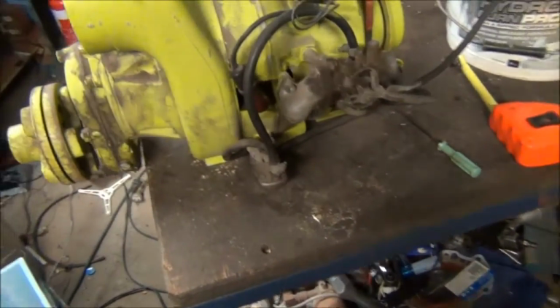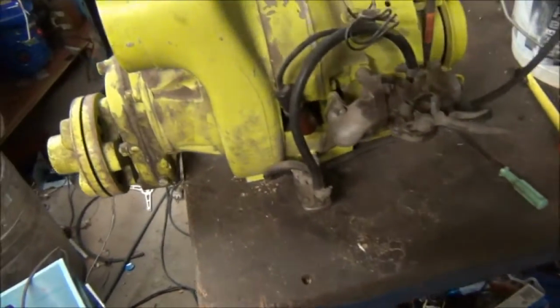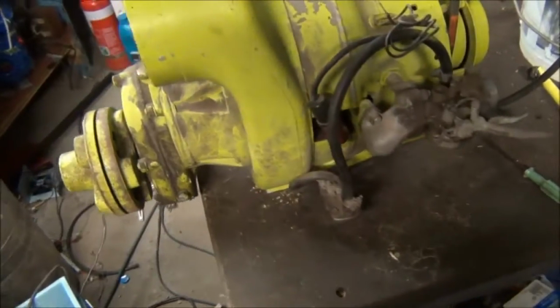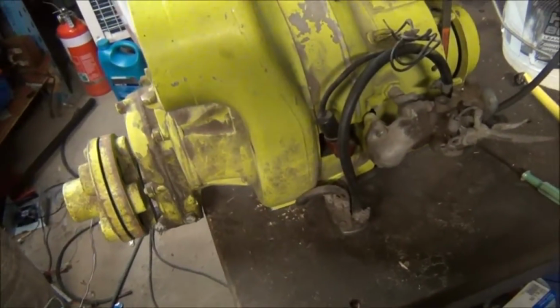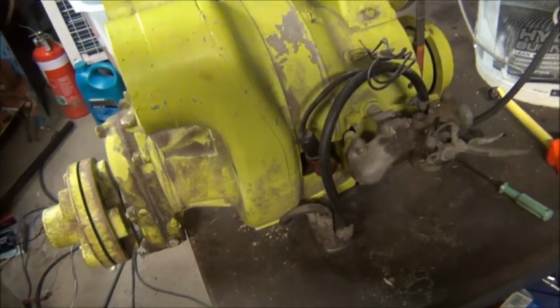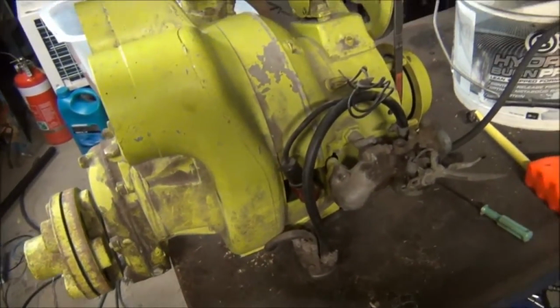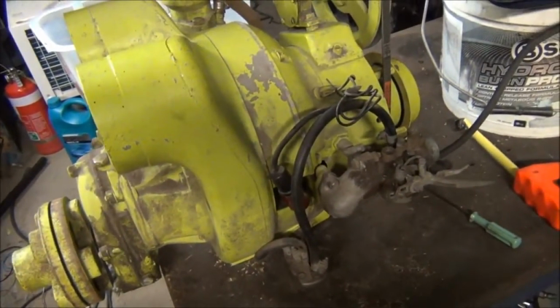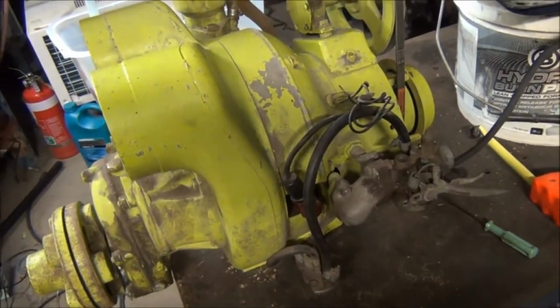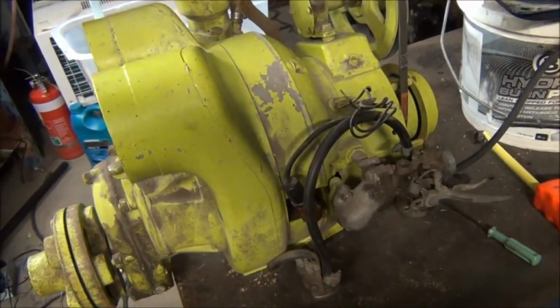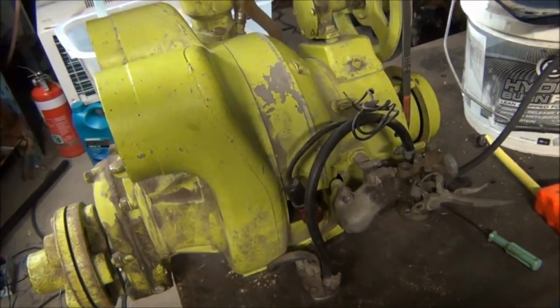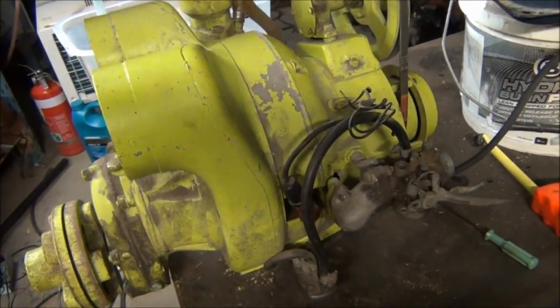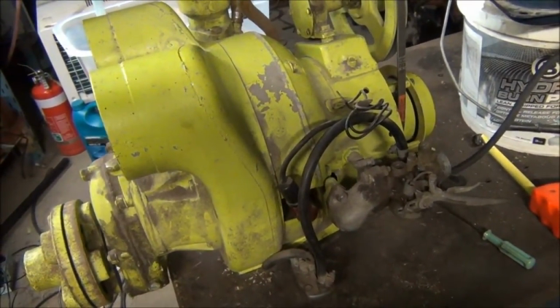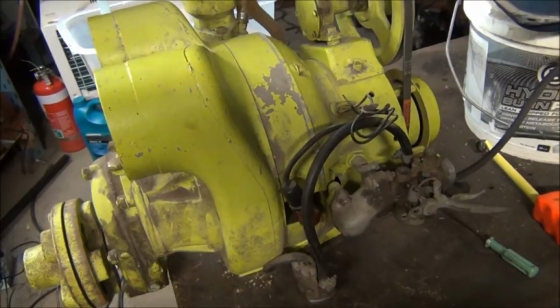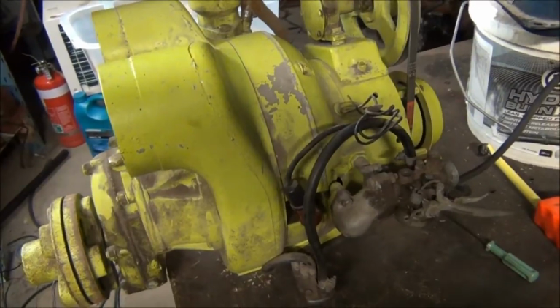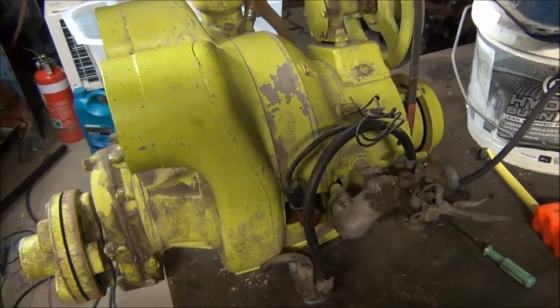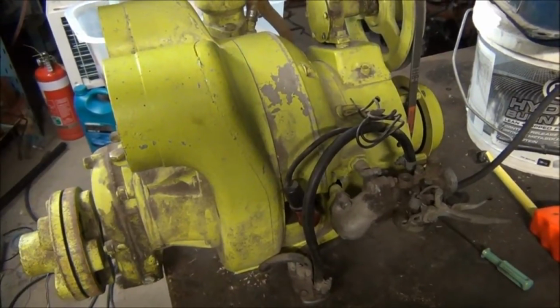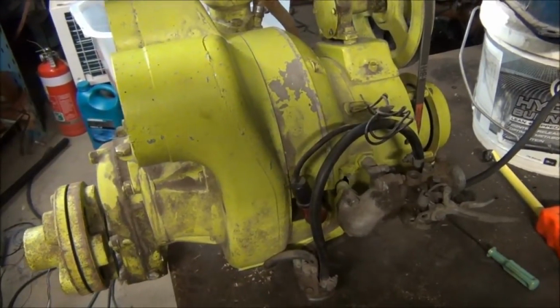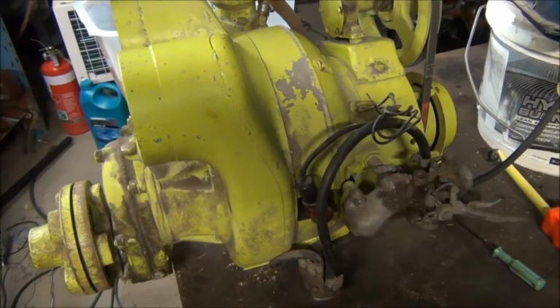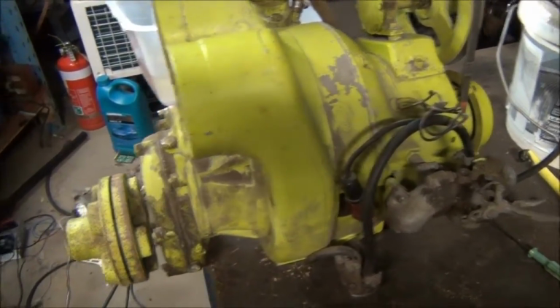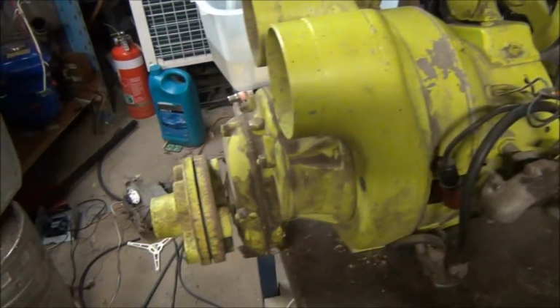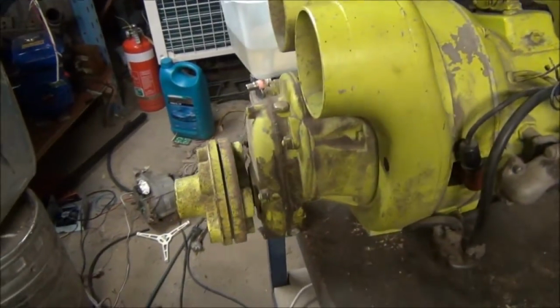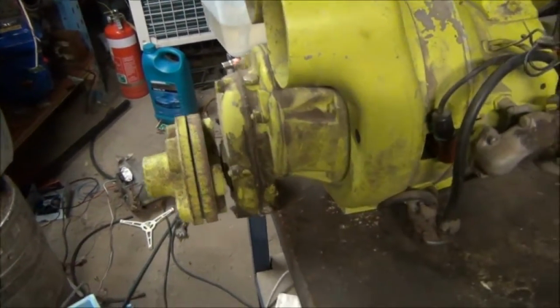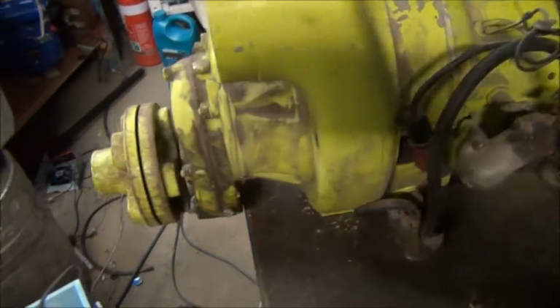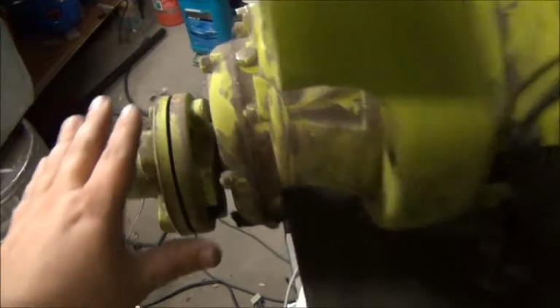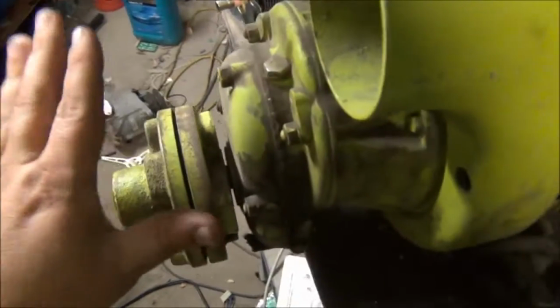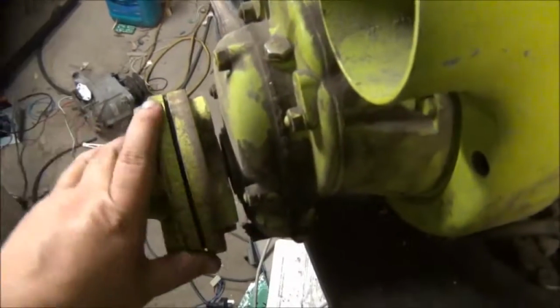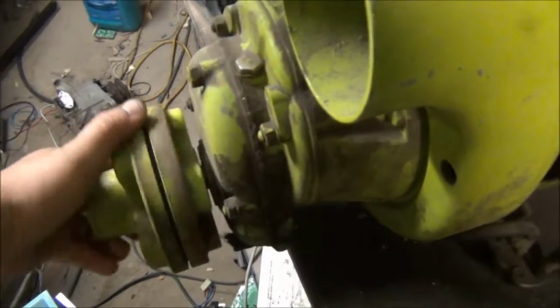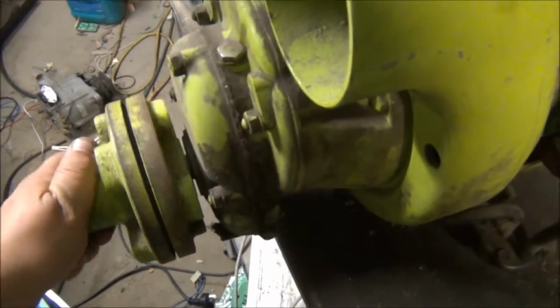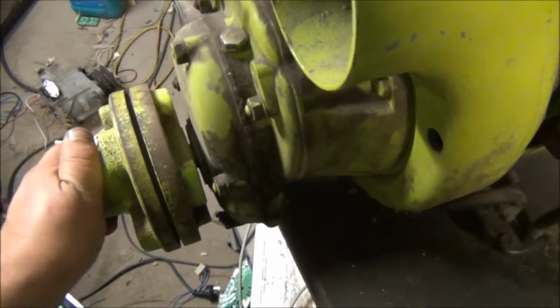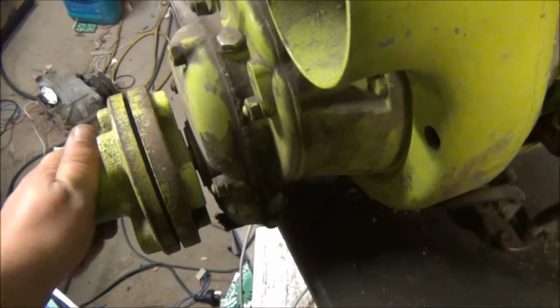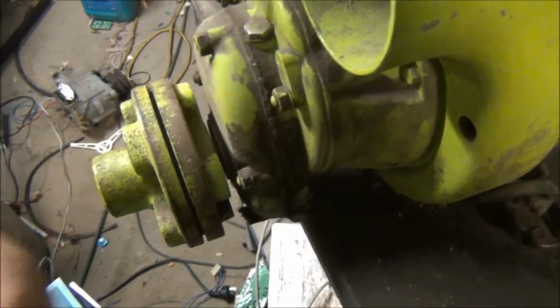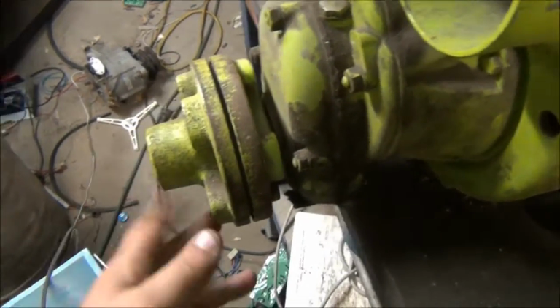It's a Sachs Wankel rotary 160cc KM48 model, but this one has been marinized. It's got a centrifugal clutch gearbox with an output shaft designed to accept a shaft coupling.